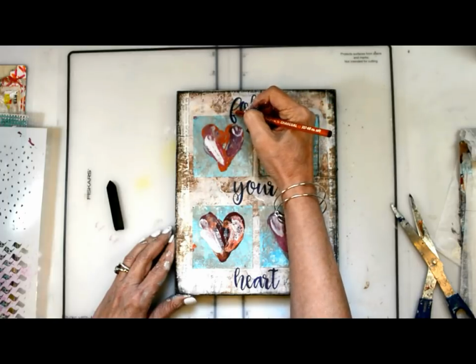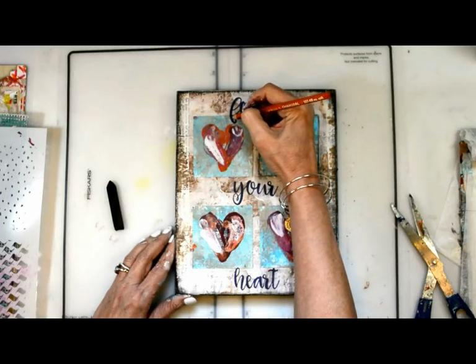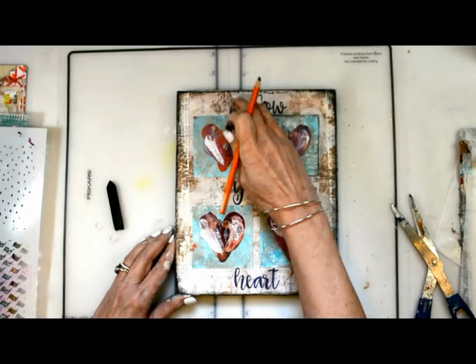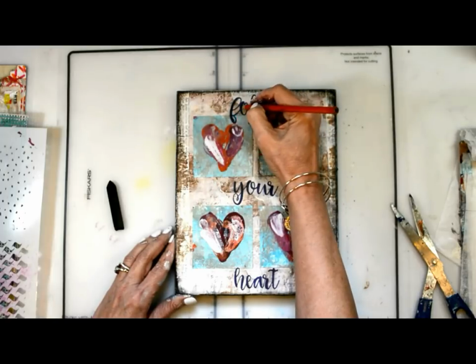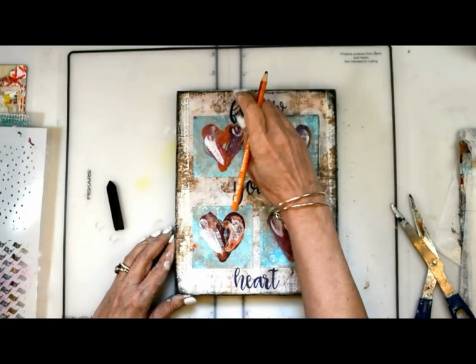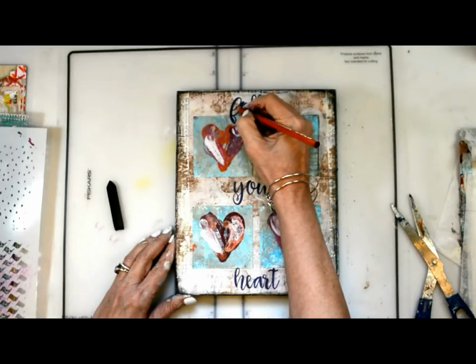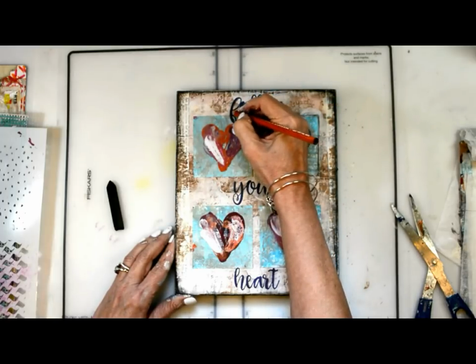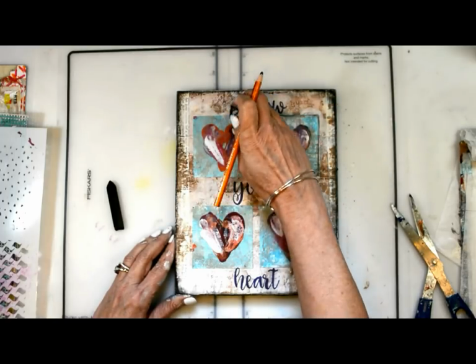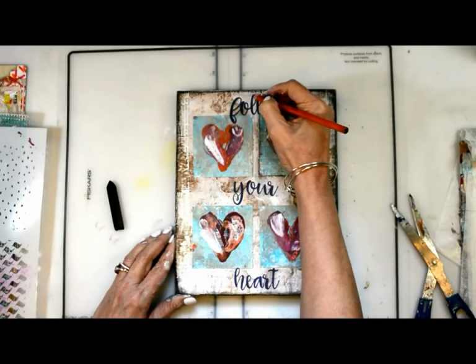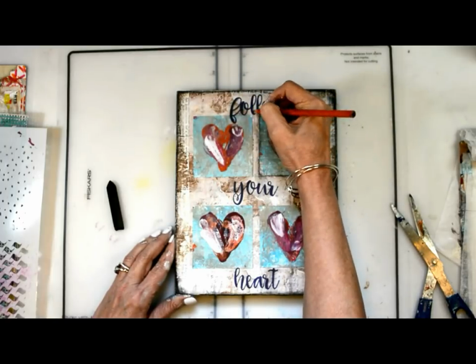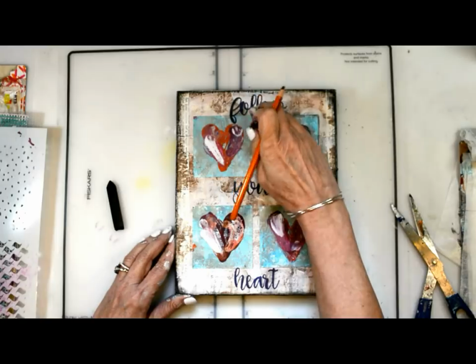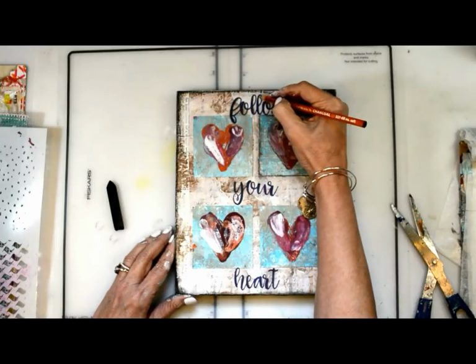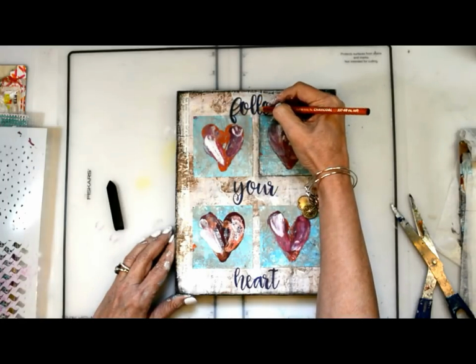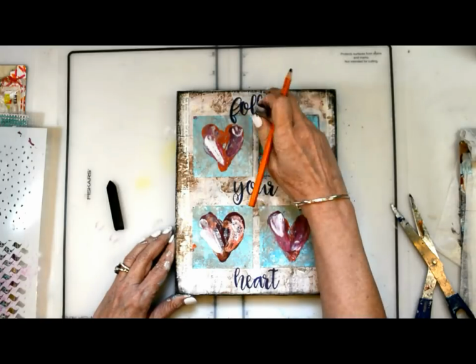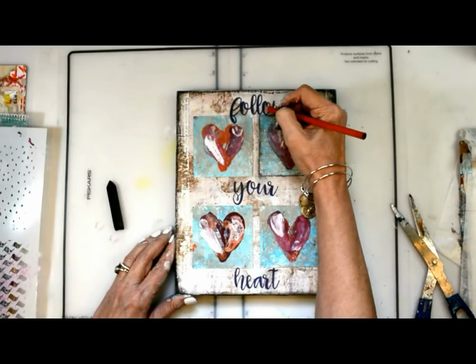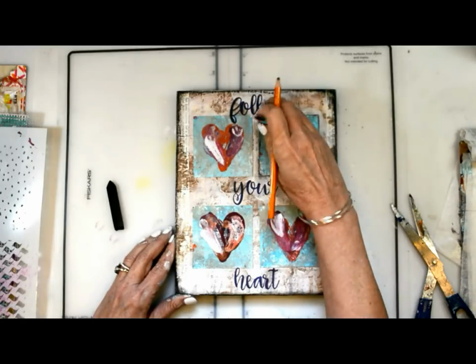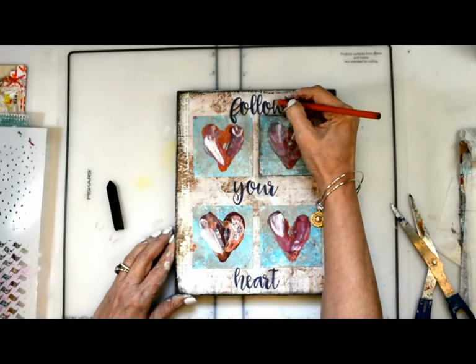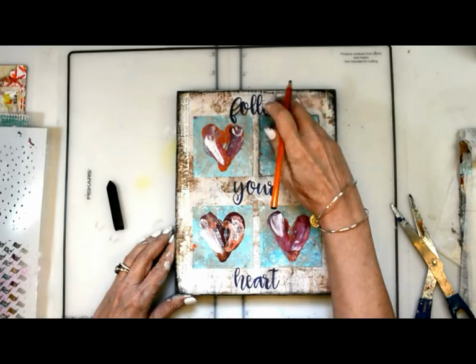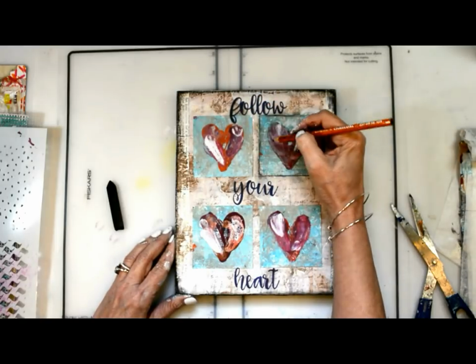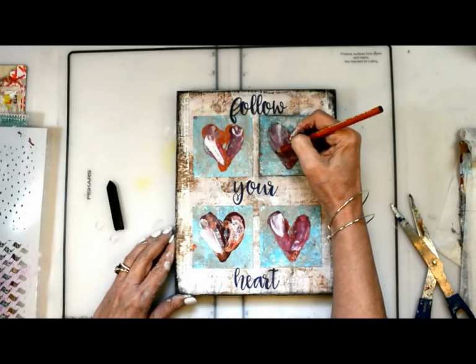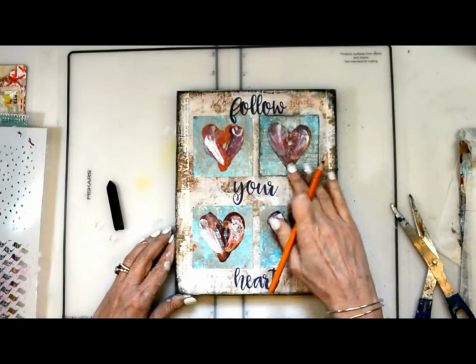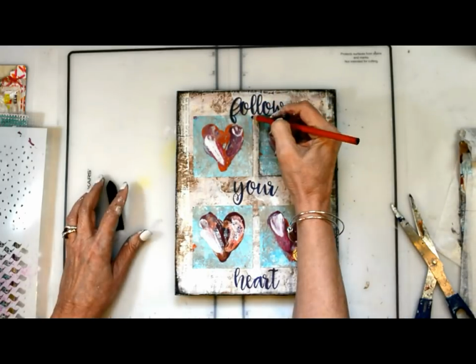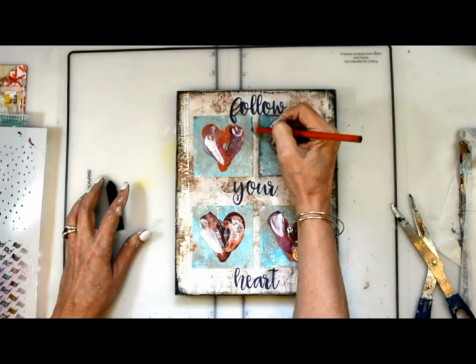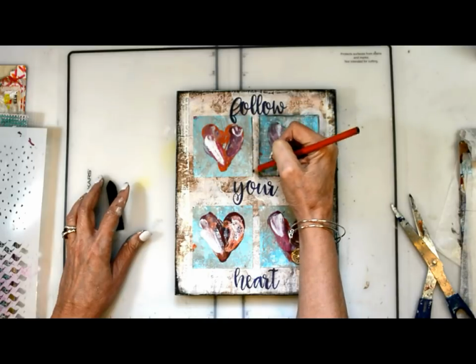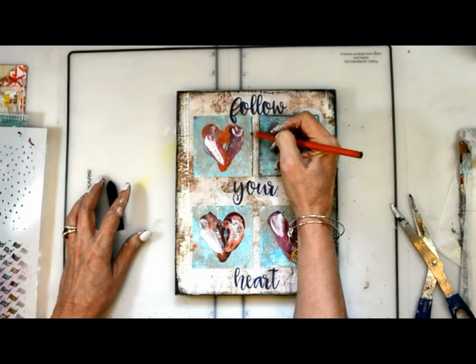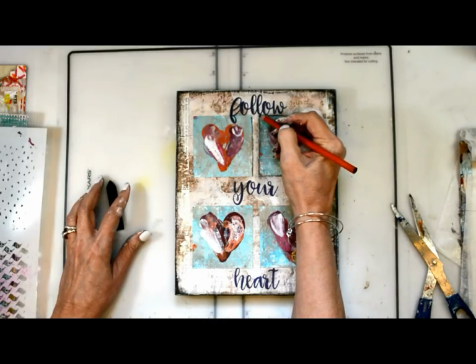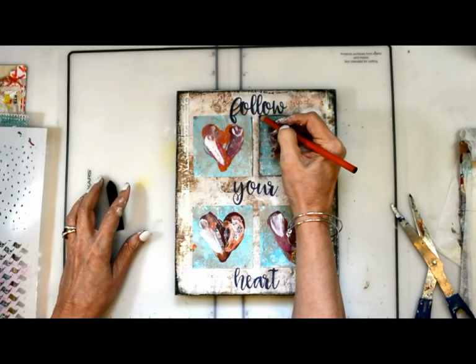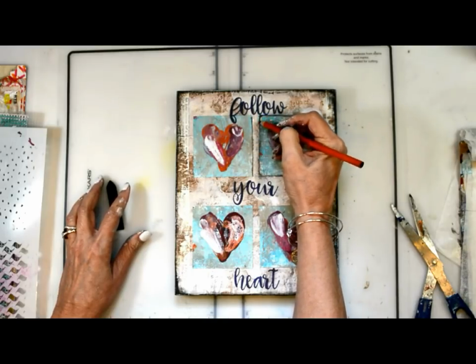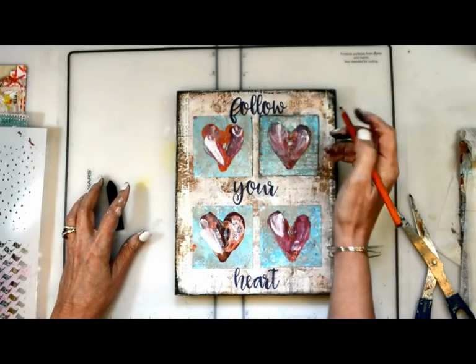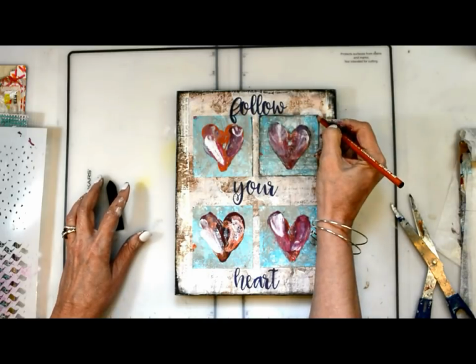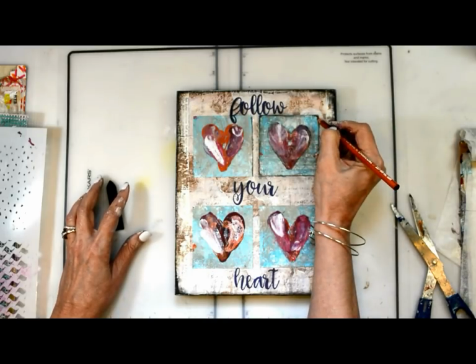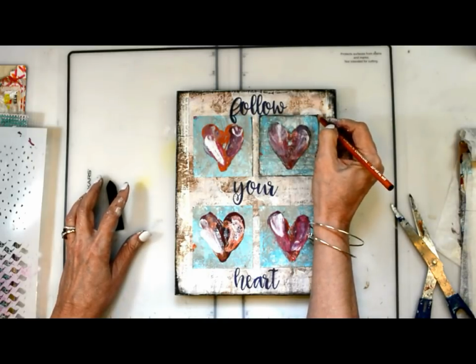All of the supplies will be listed on the DecoArt Media blog along with more instructions and details on how I created everything. Thanks for watching and I'll see you on the next project. Bye!